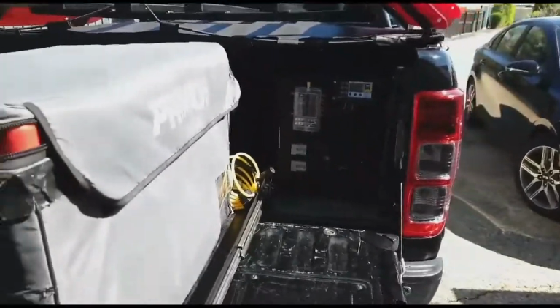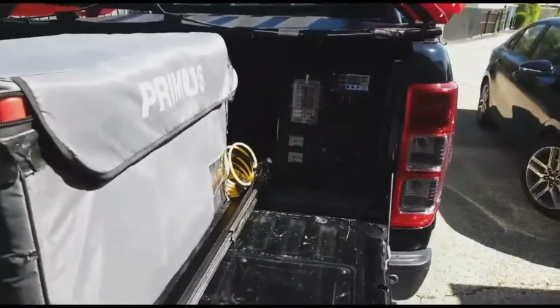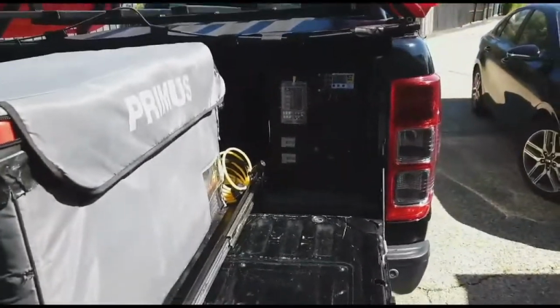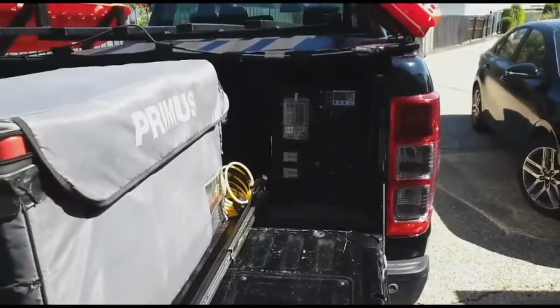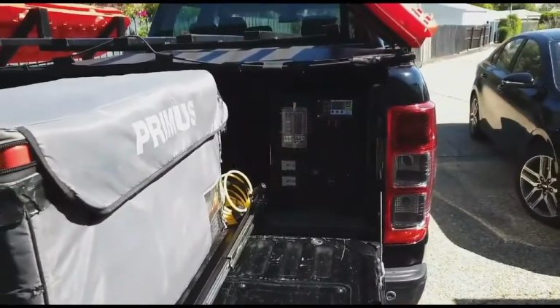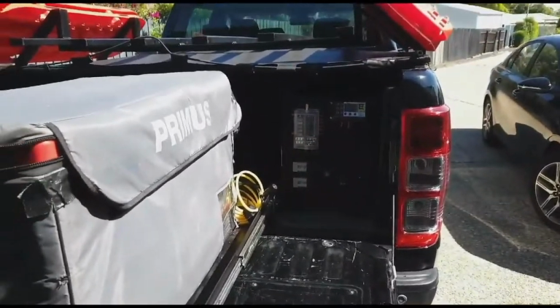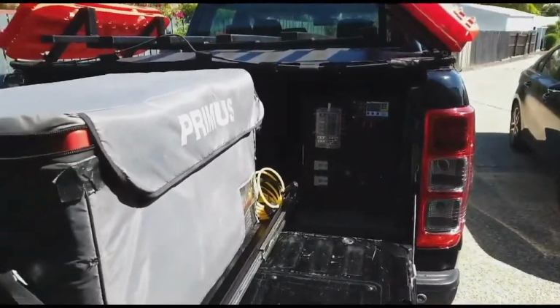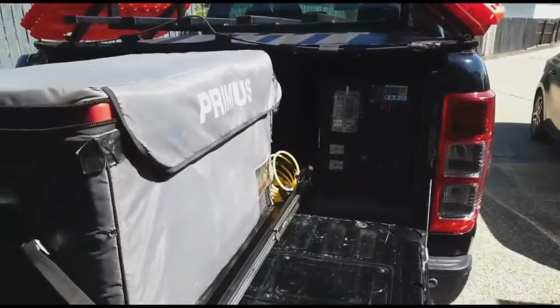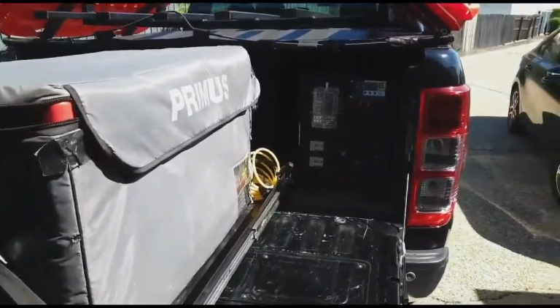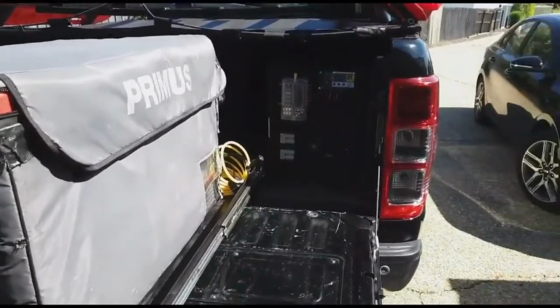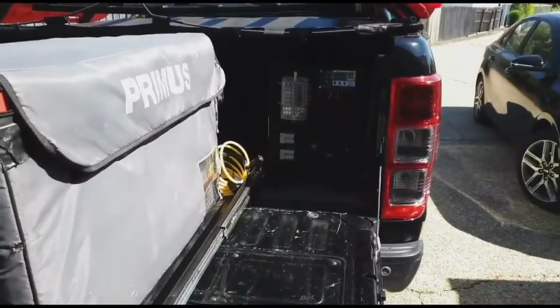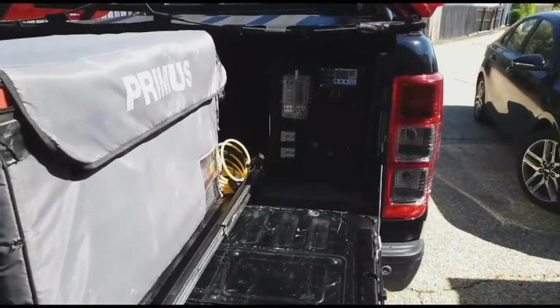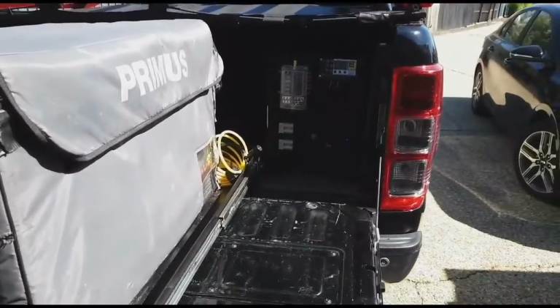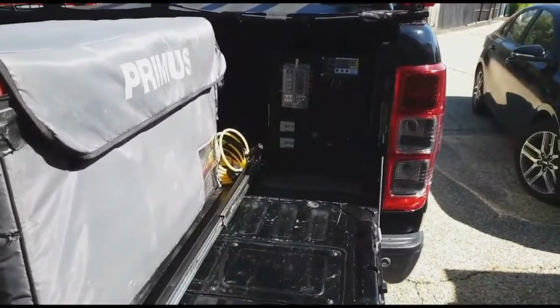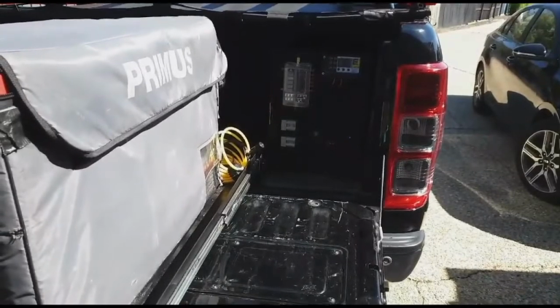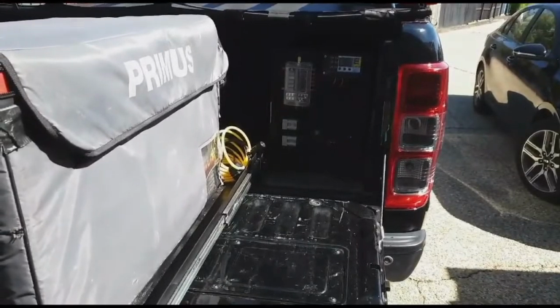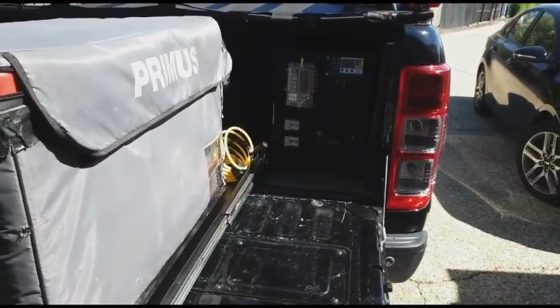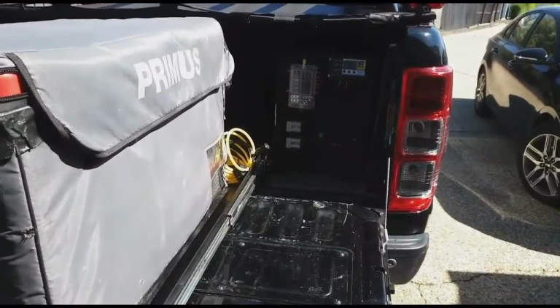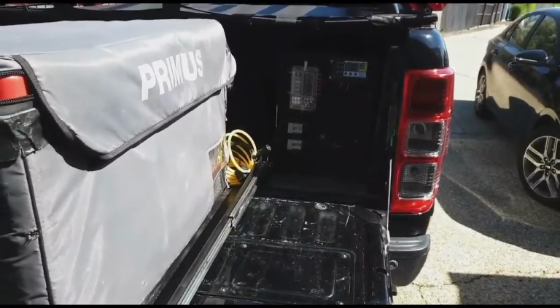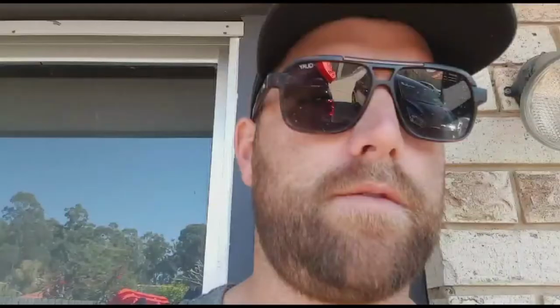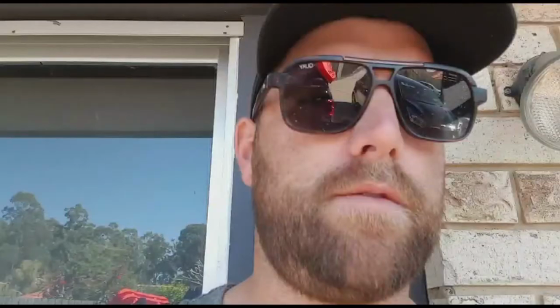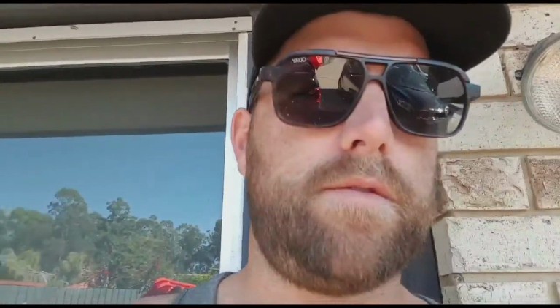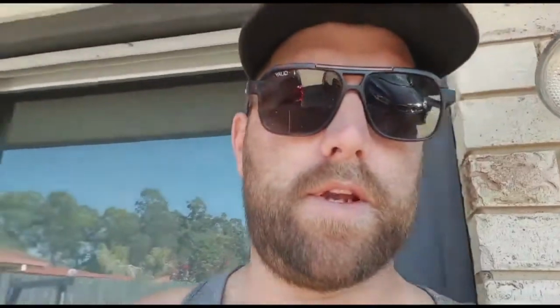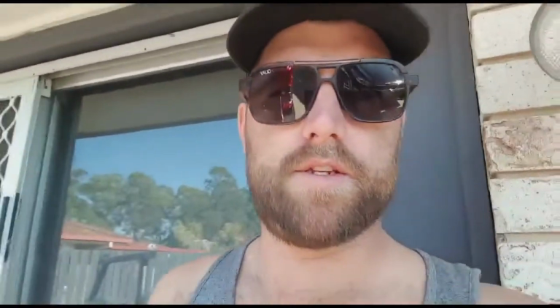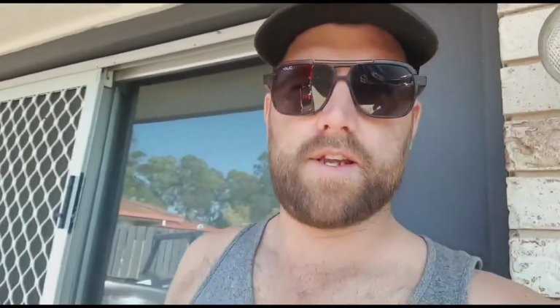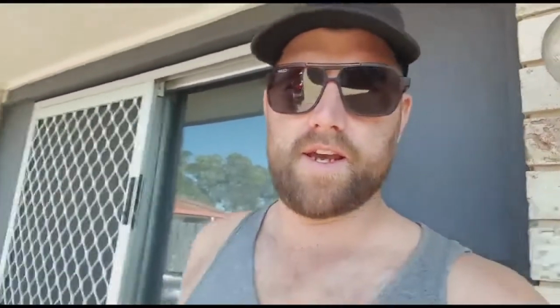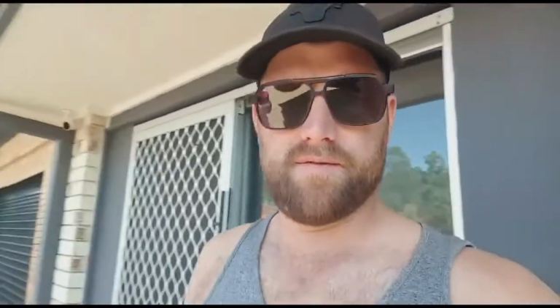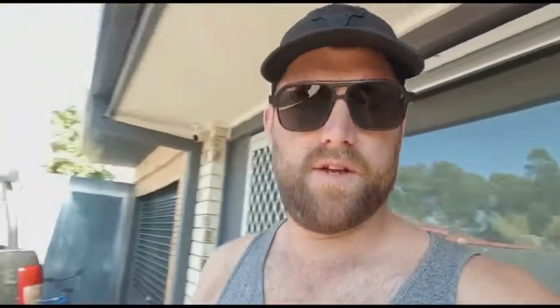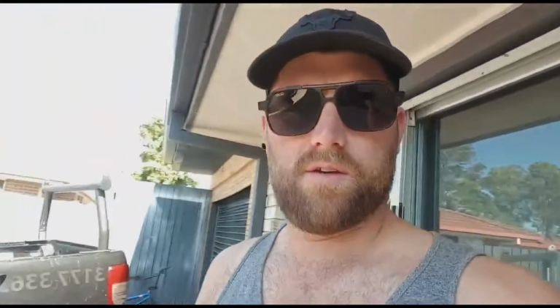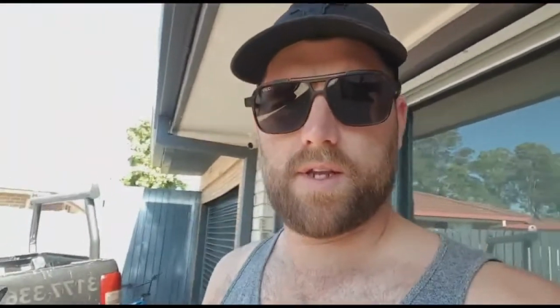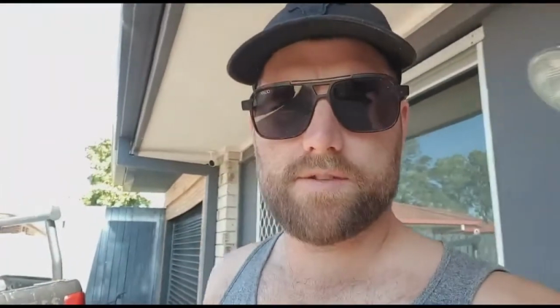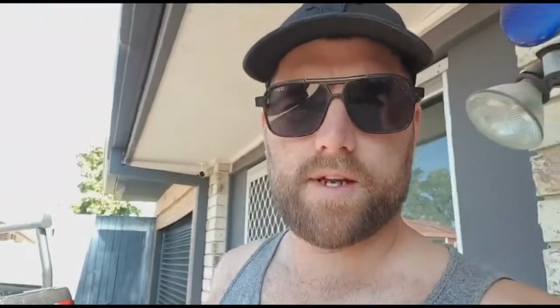It also has an app that tells you how the charge rate is going, which is on my phone and you can check that out. And the car's running.